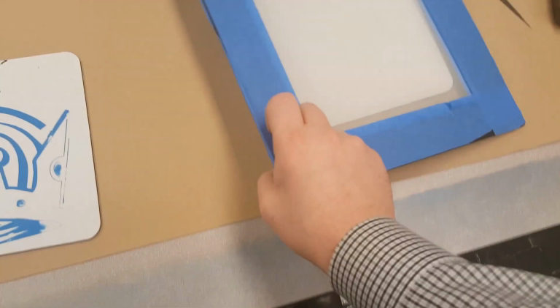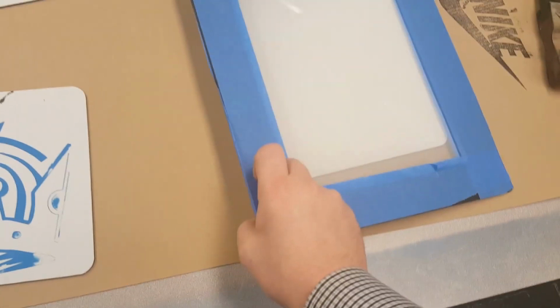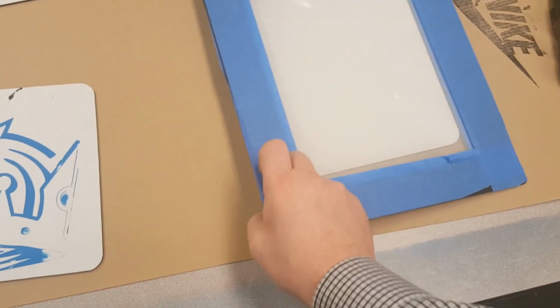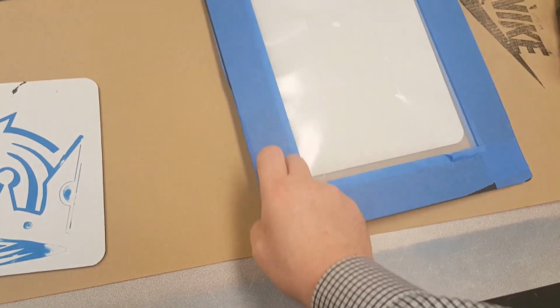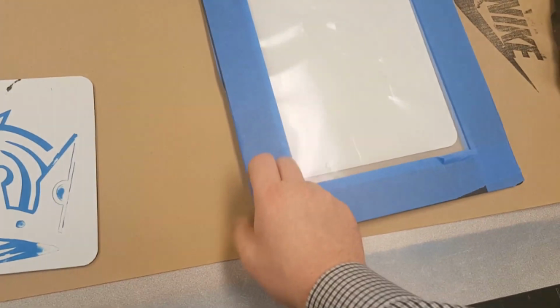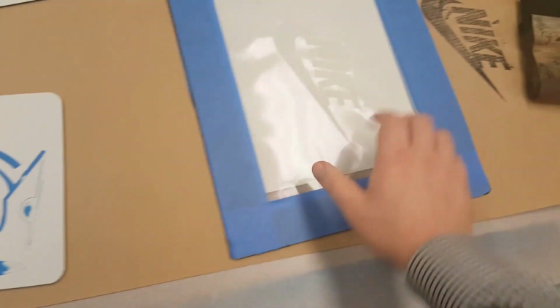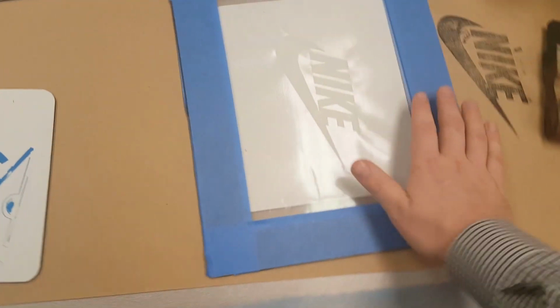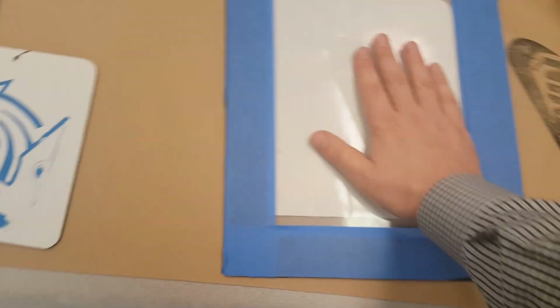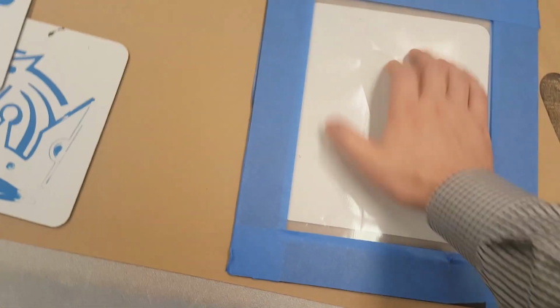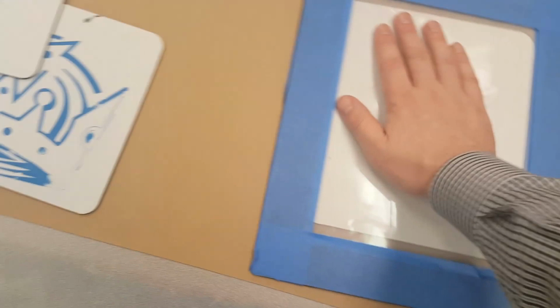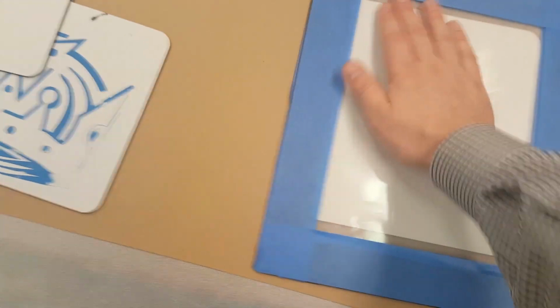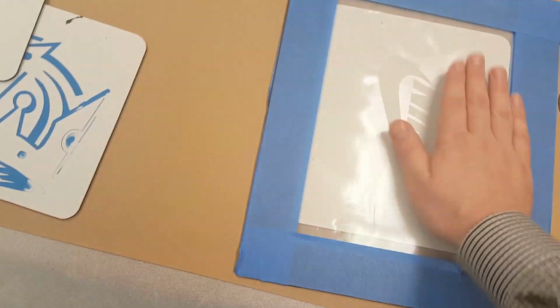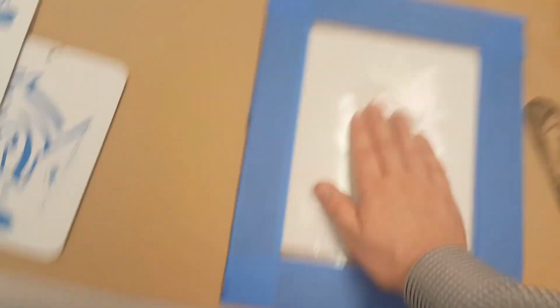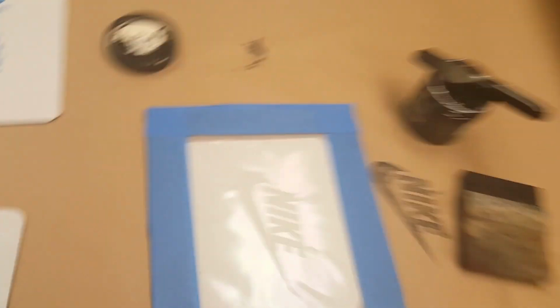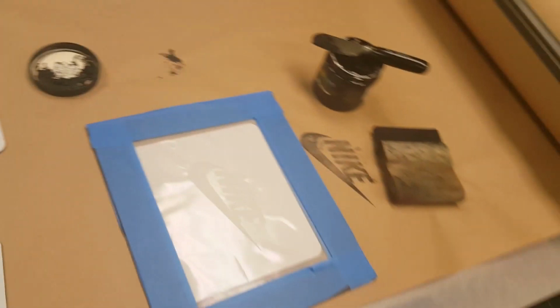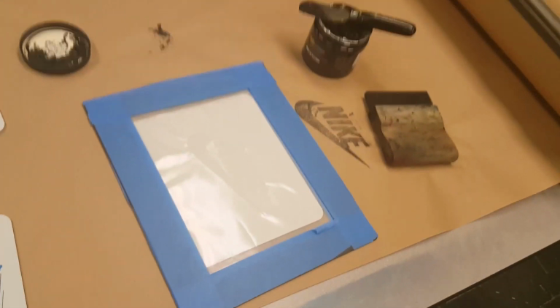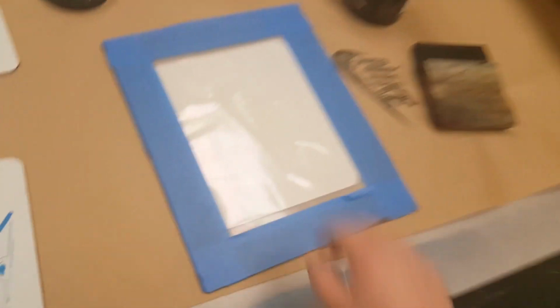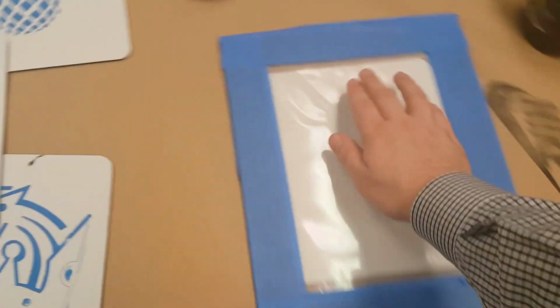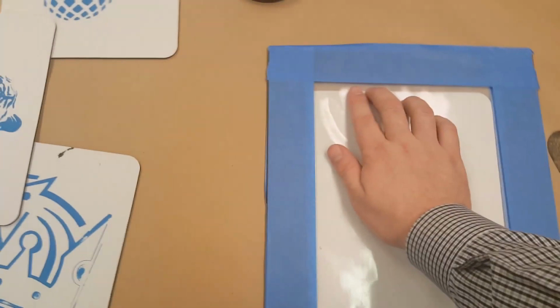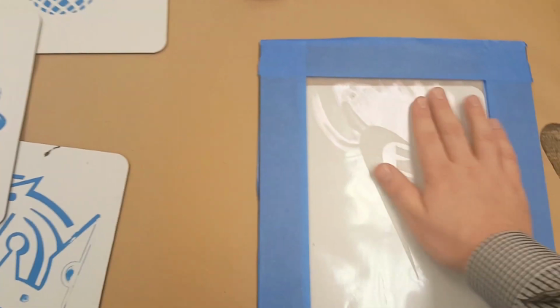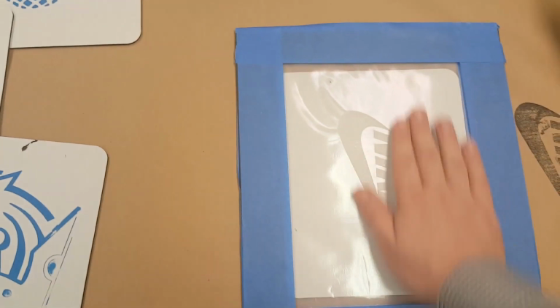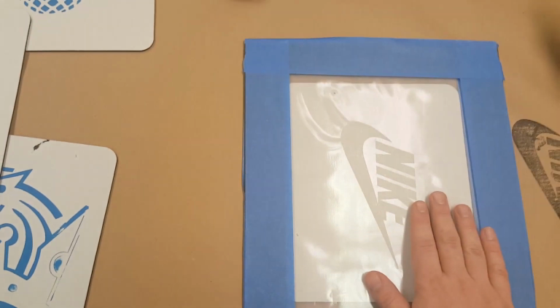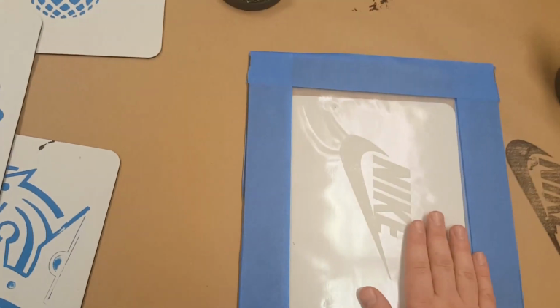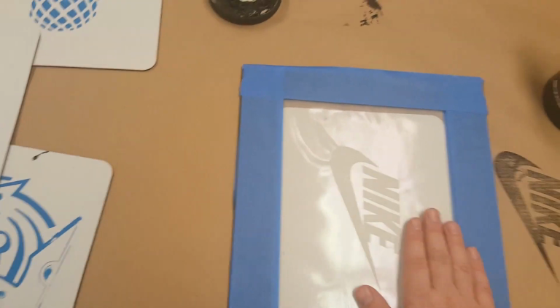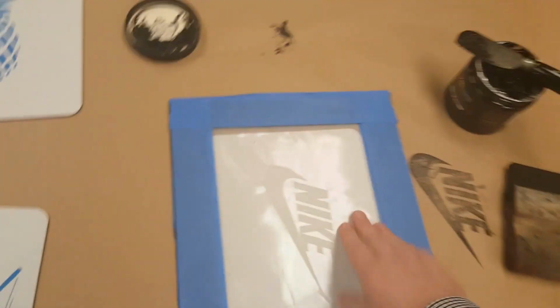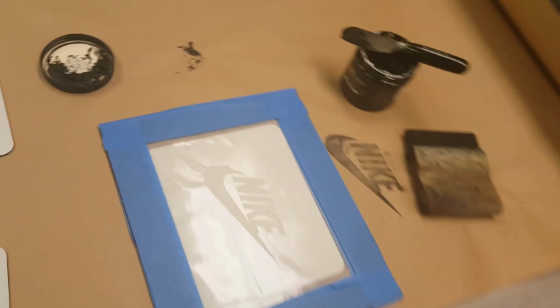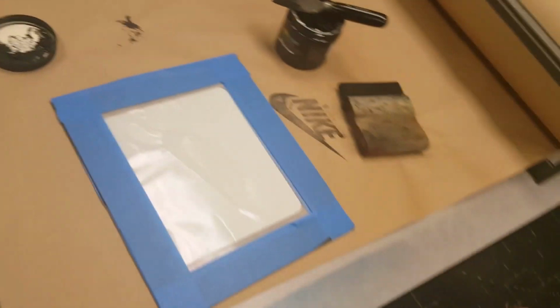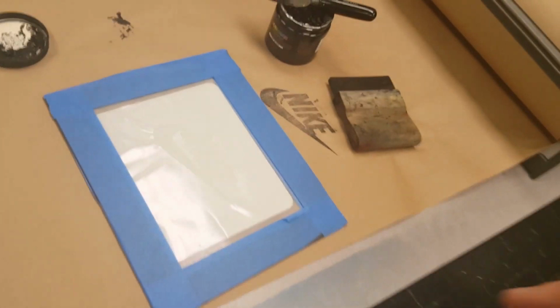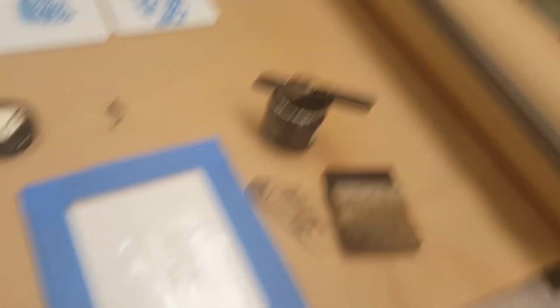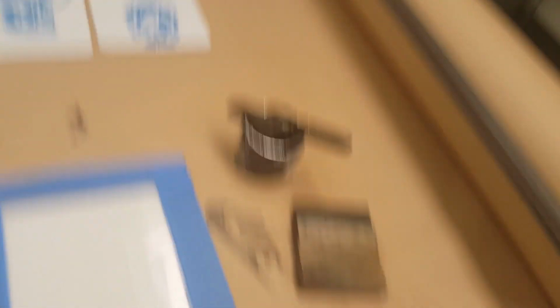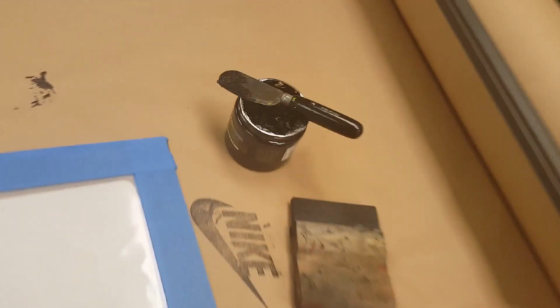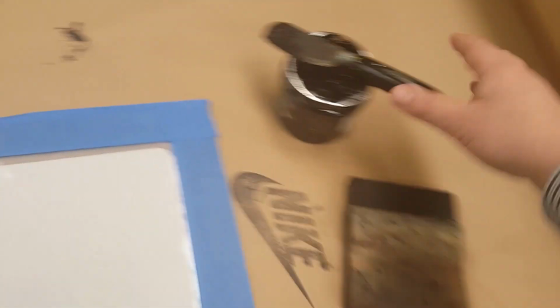Now I'm going to lay mine on top of my mouse pad right here. You guys are not going to use a mouse pad — you guys are going to use your t-shirt.